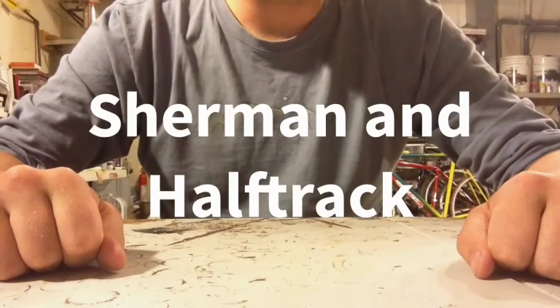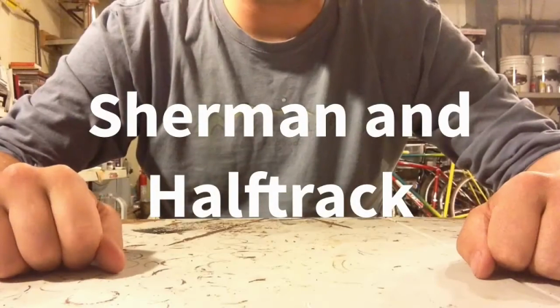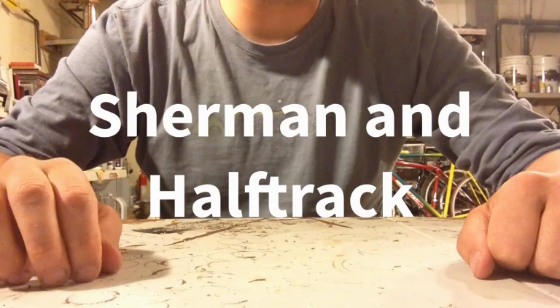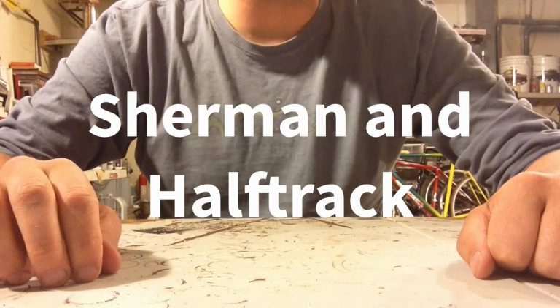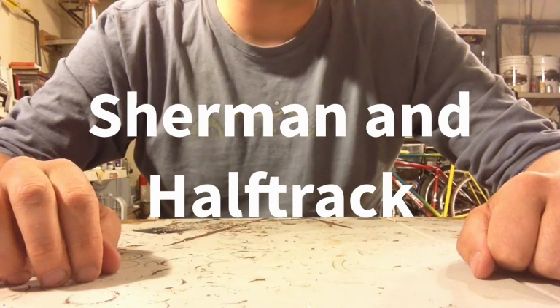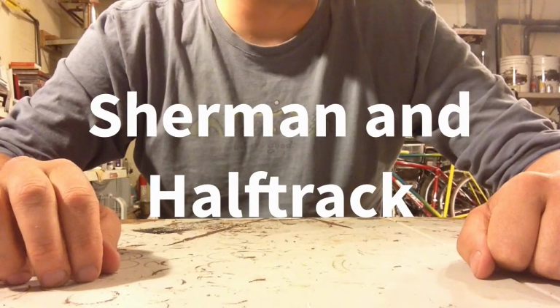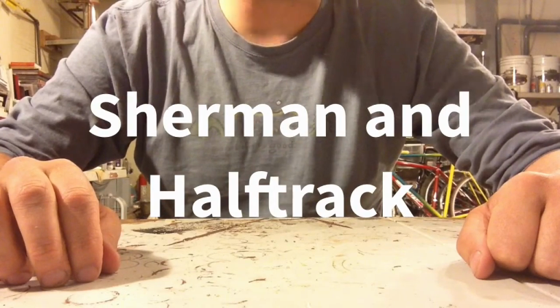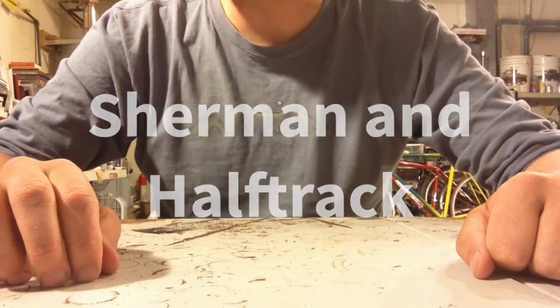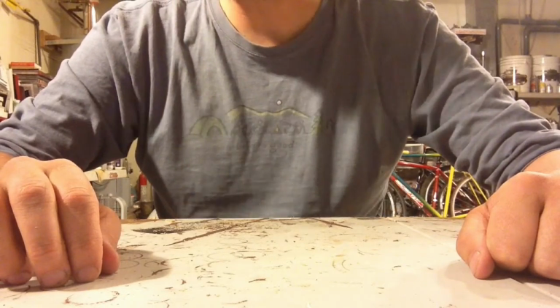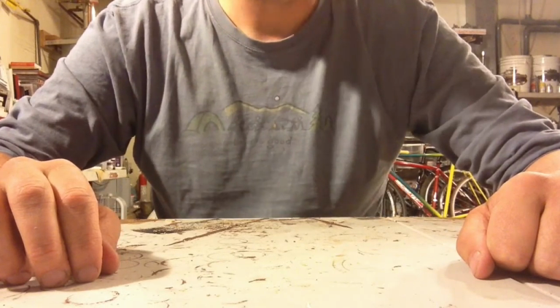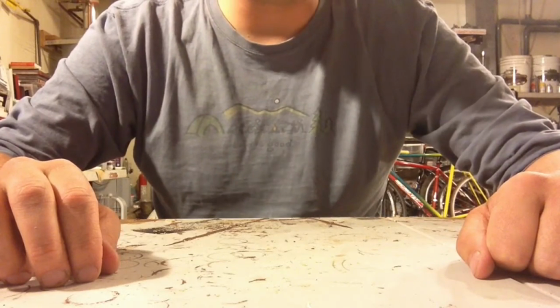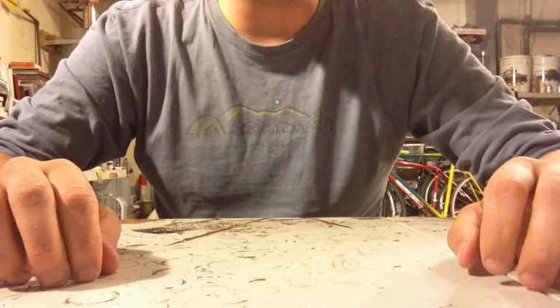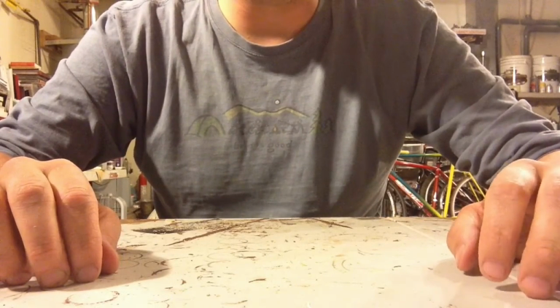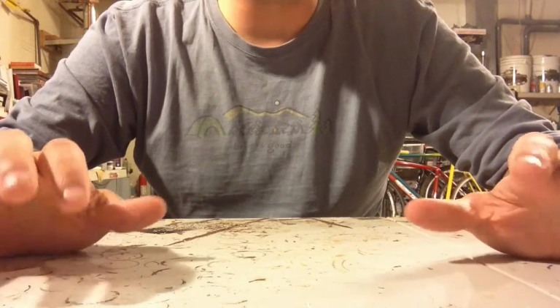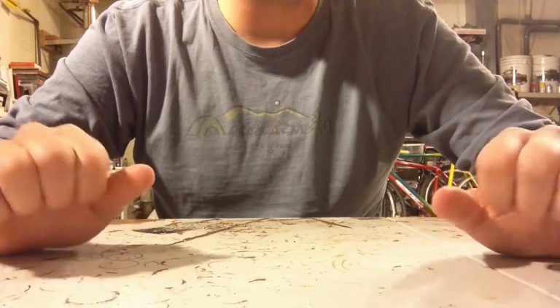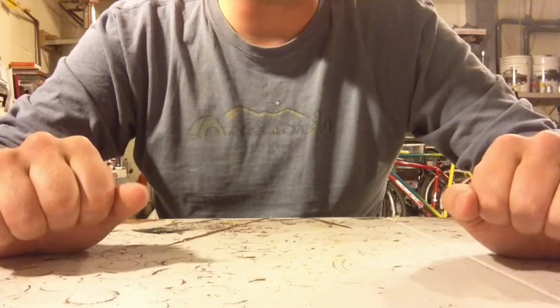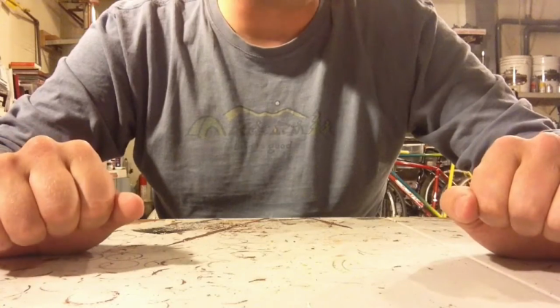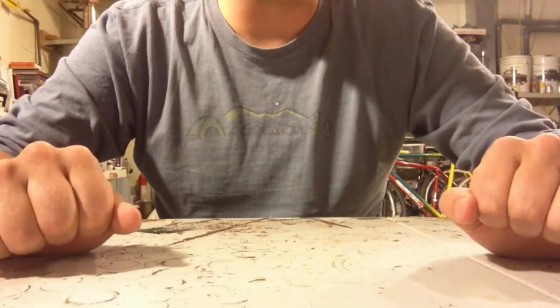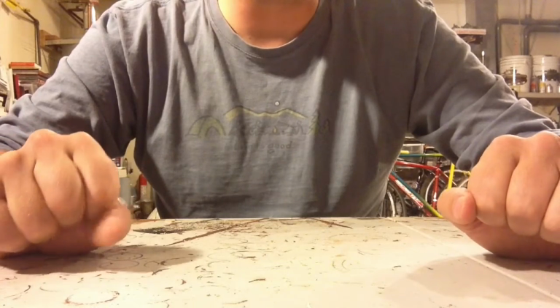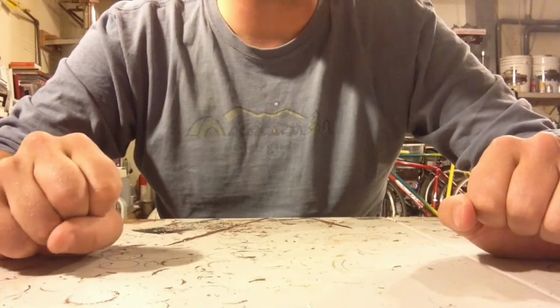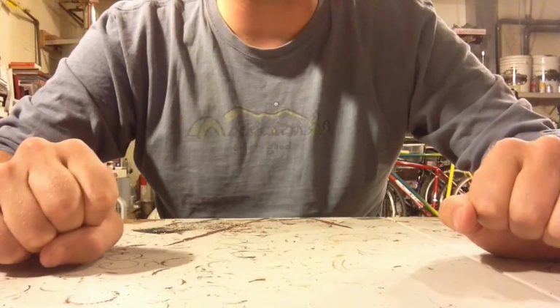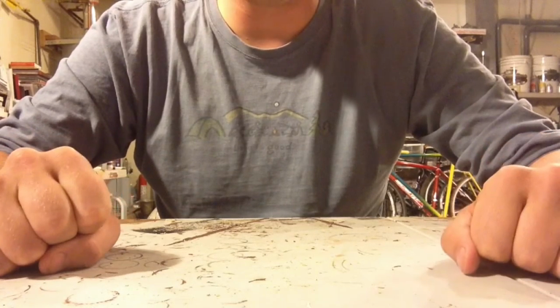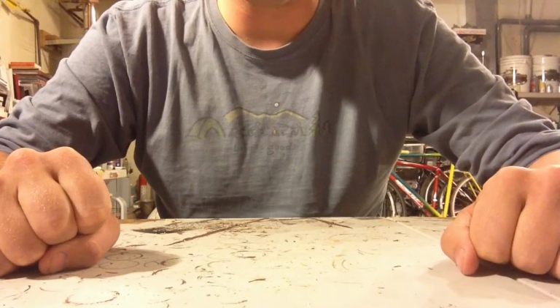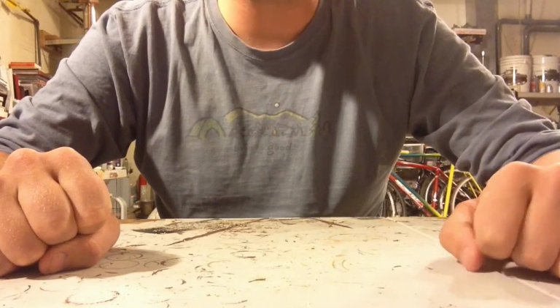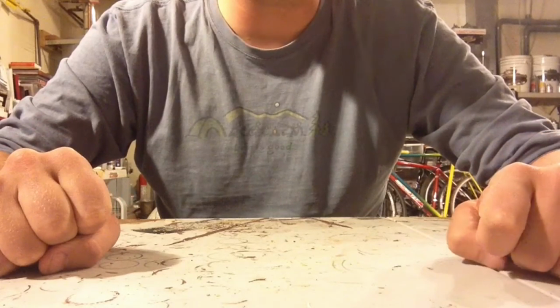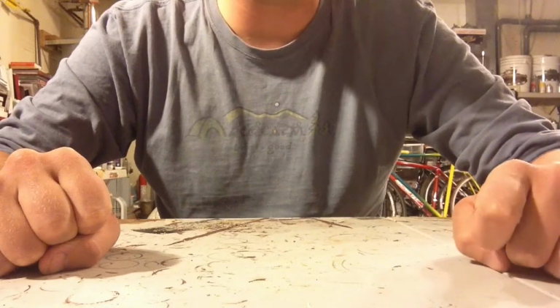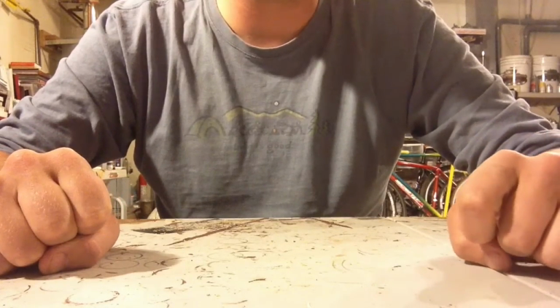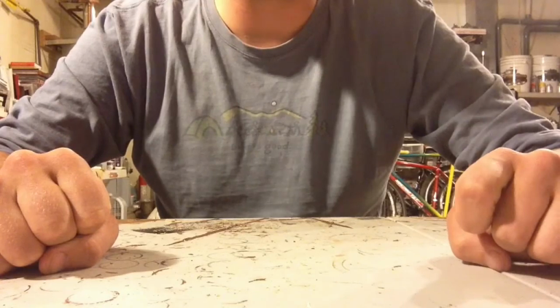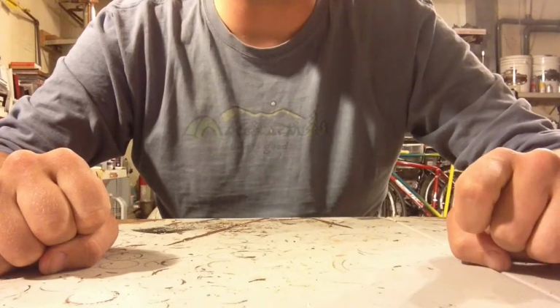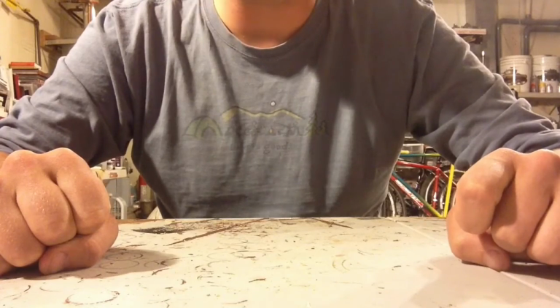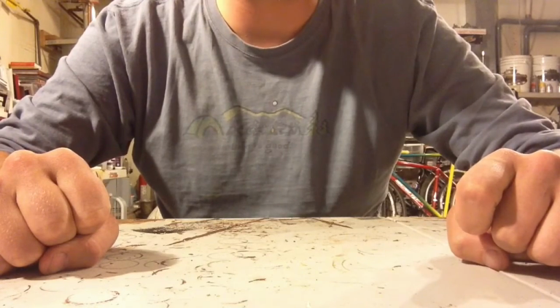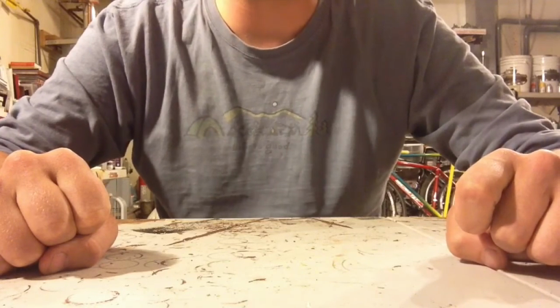Hey there, BoltActioneer, CBax here with BoltAction.net. Today I'm going to bring you a review of two models from Blitzkrieg Miniatures. First is their Sherman model for the Americans and next is their Half-Track for the Americans.